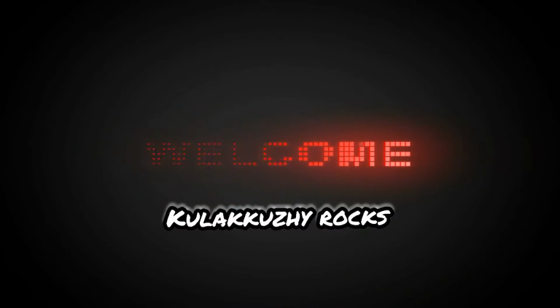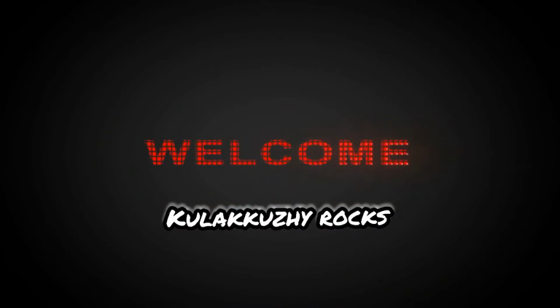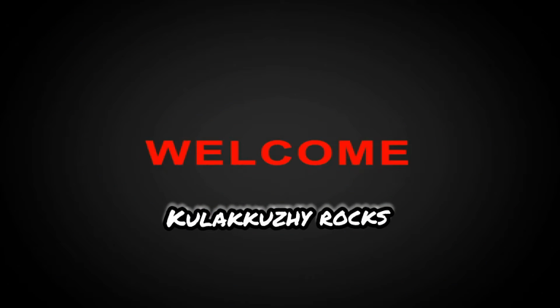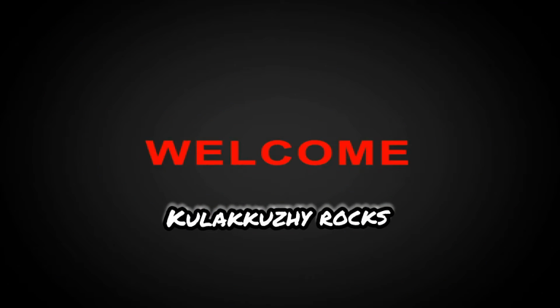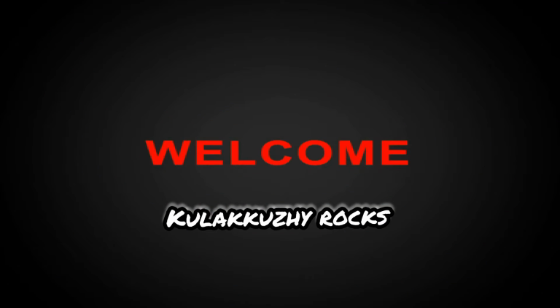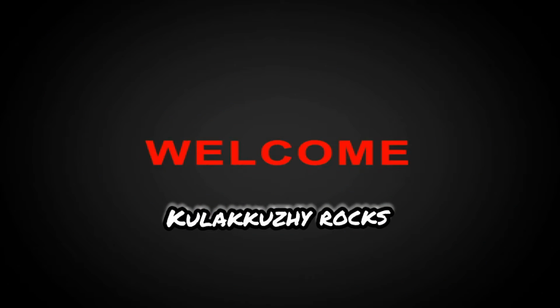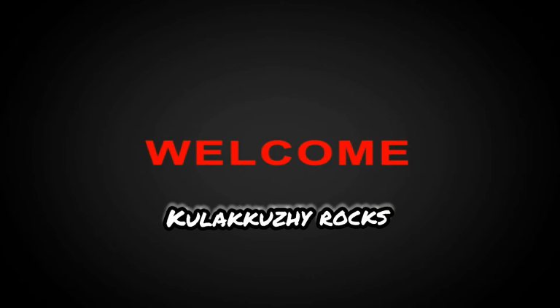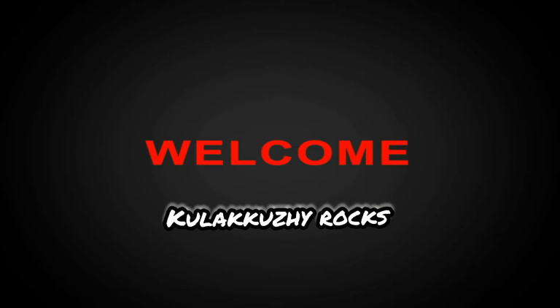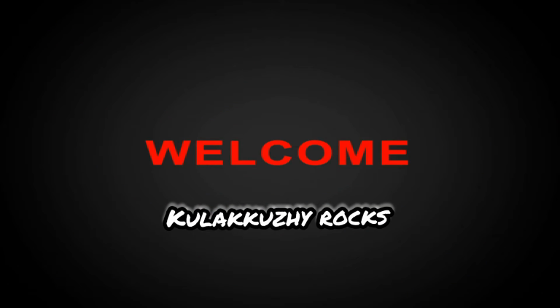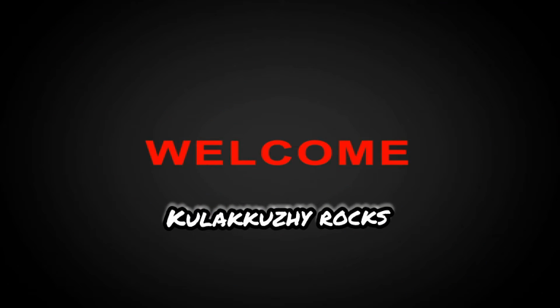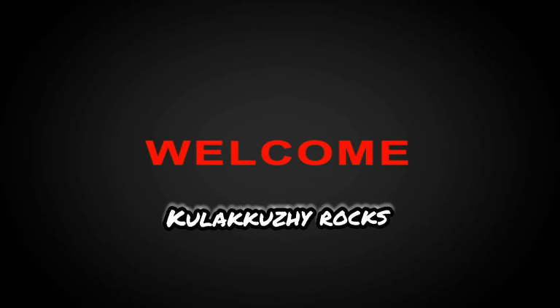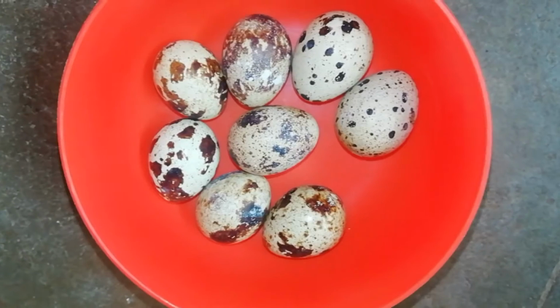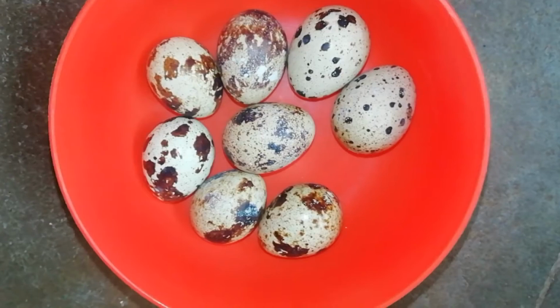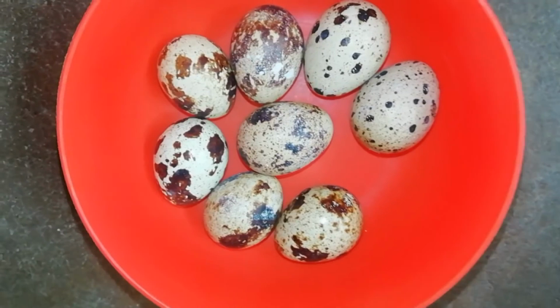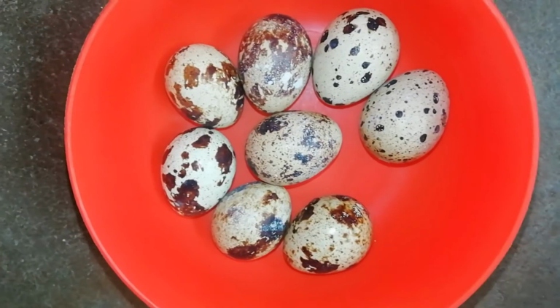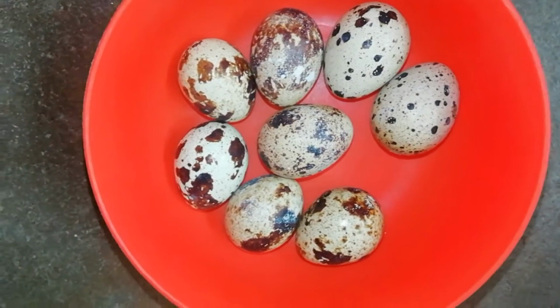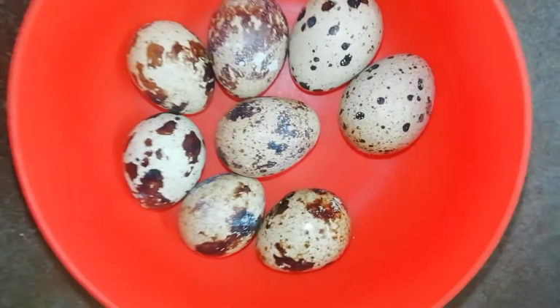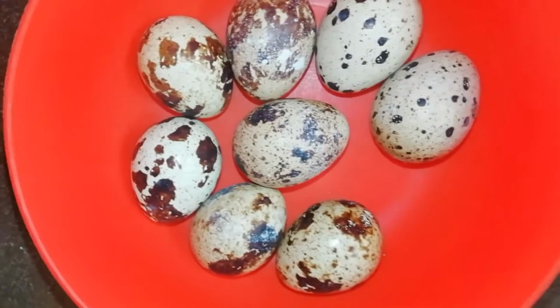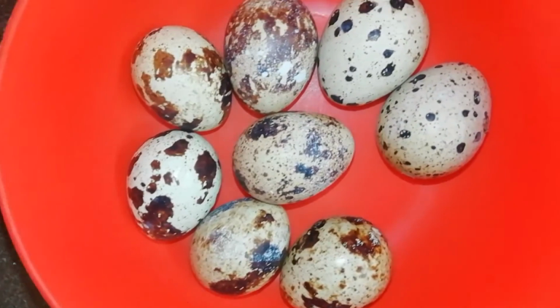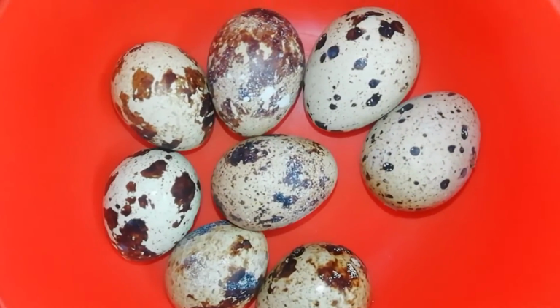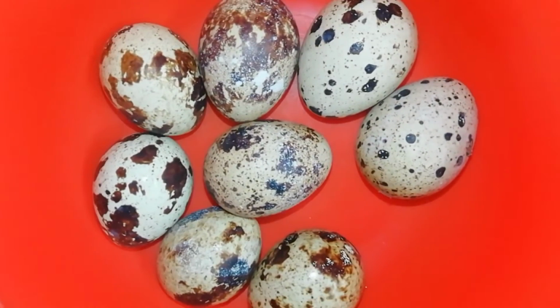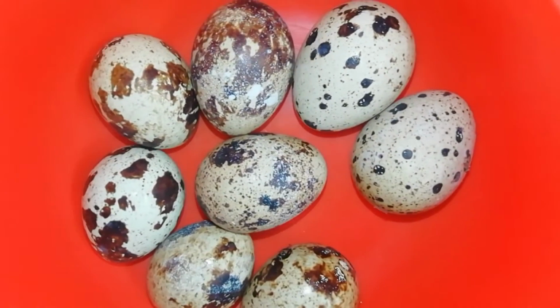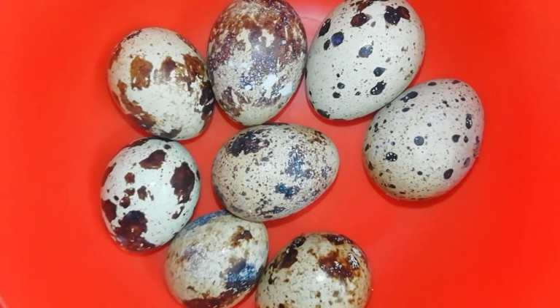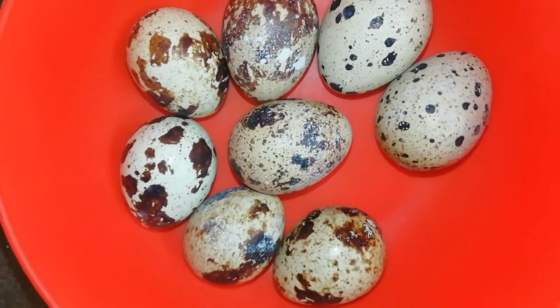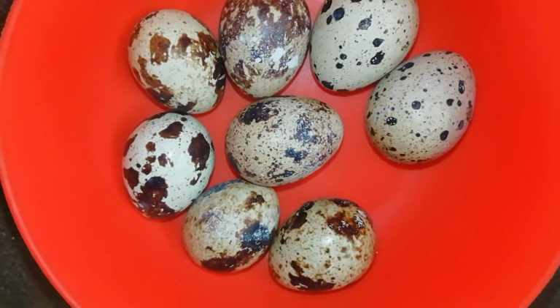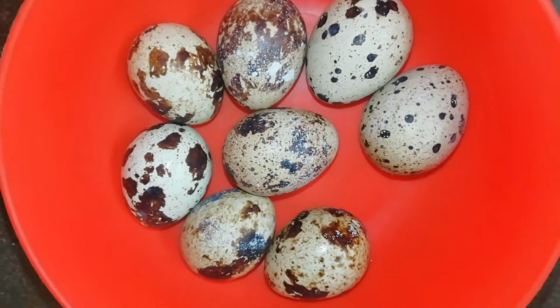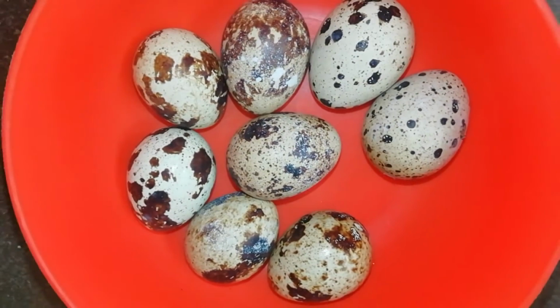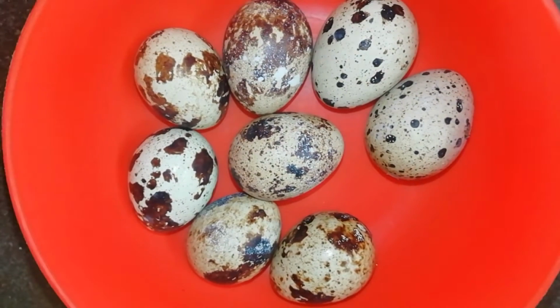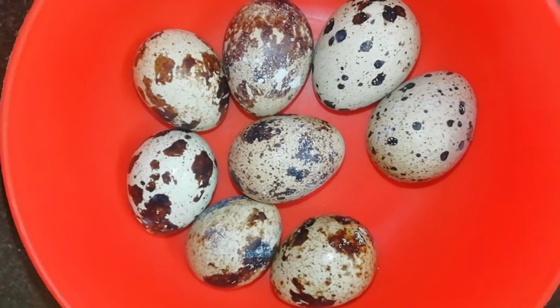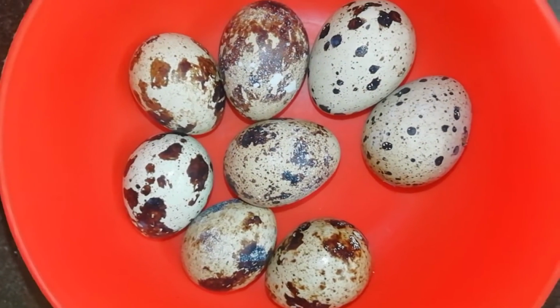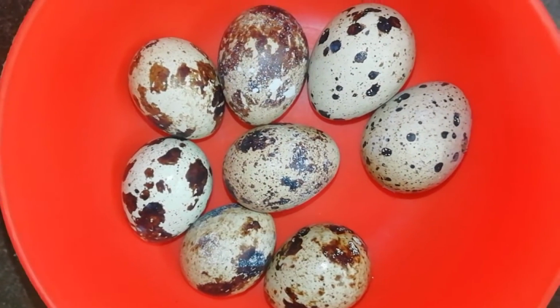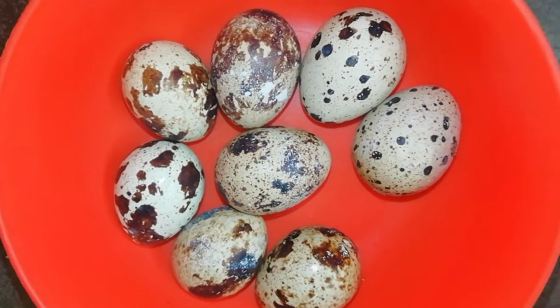we're going to use a small color. We are going to use the soft color. We'll use the soft color.